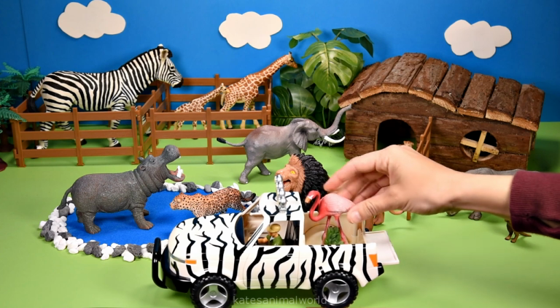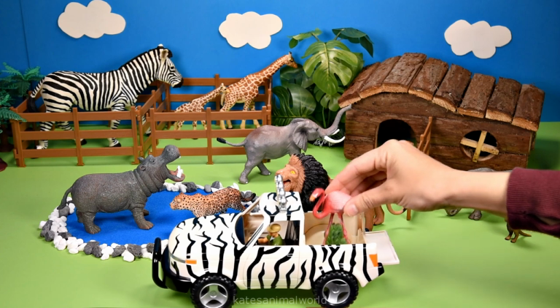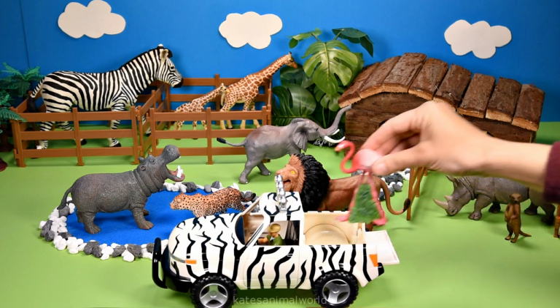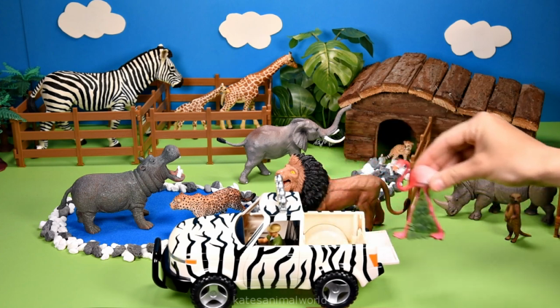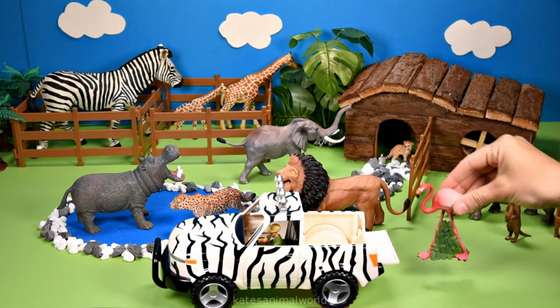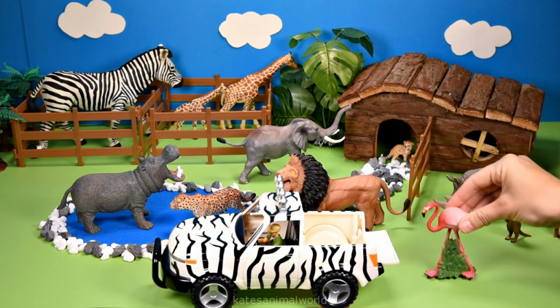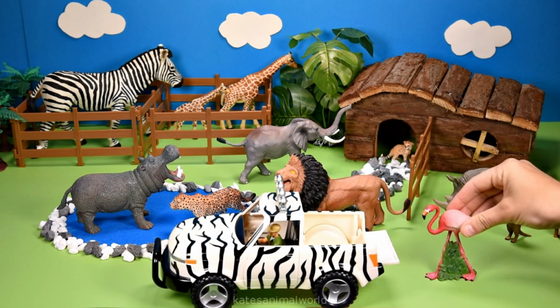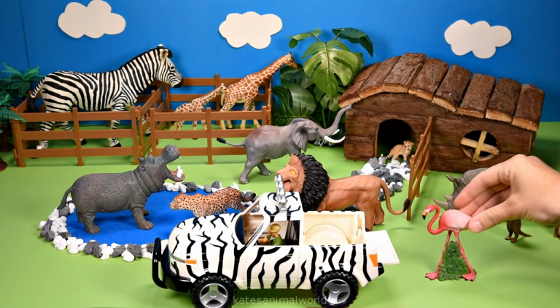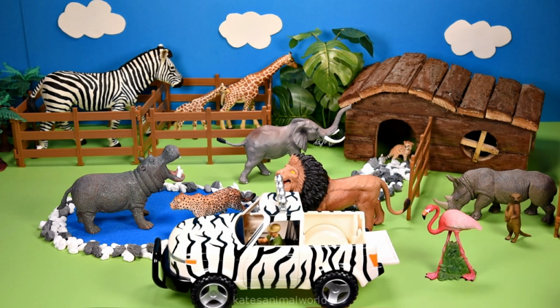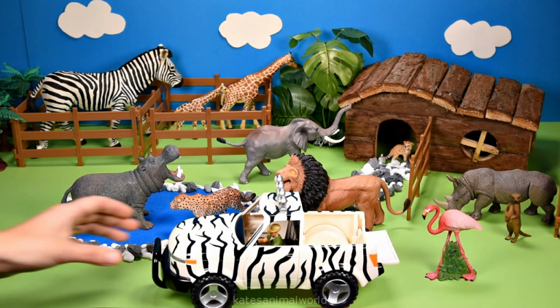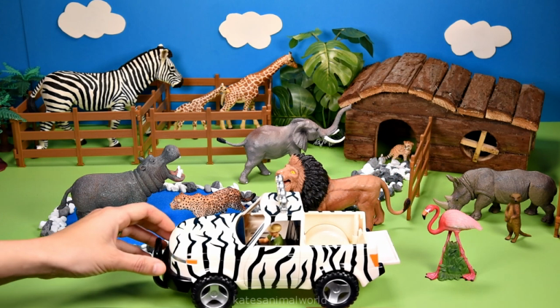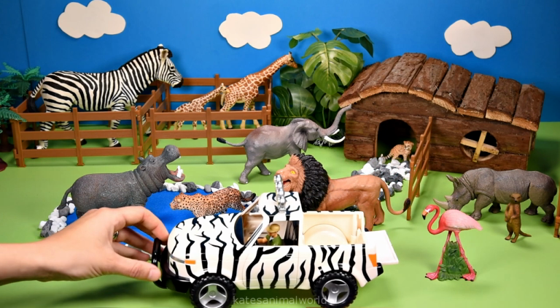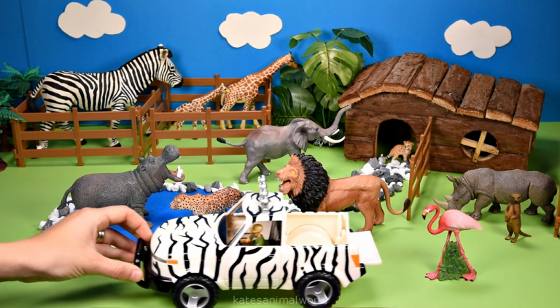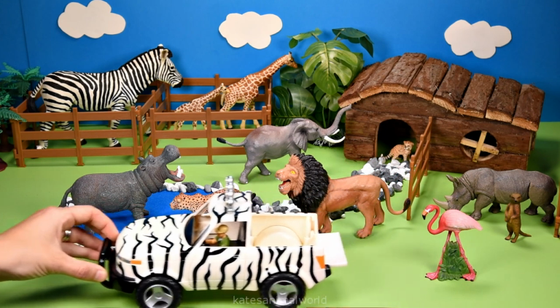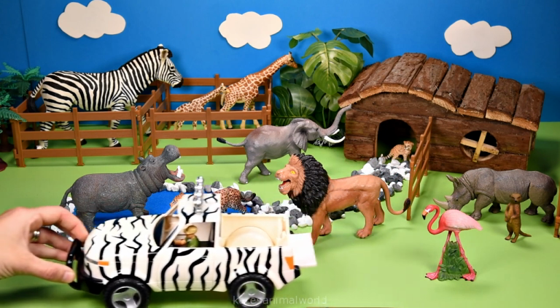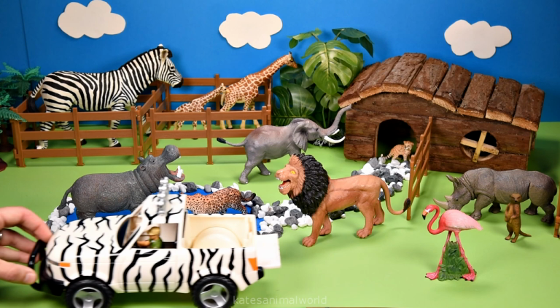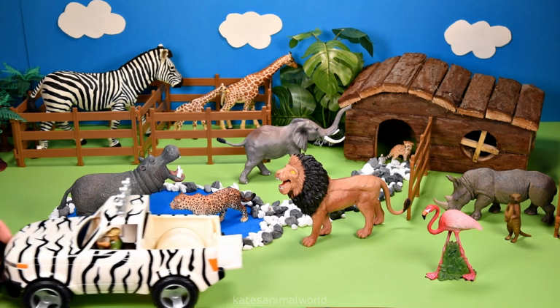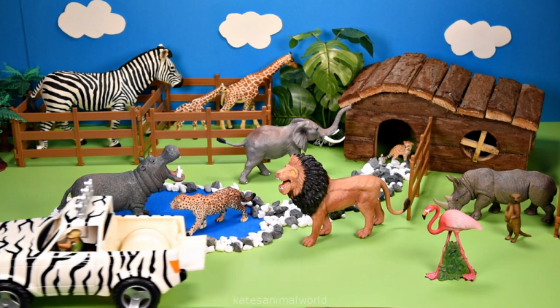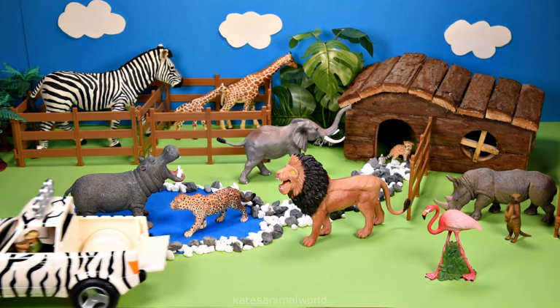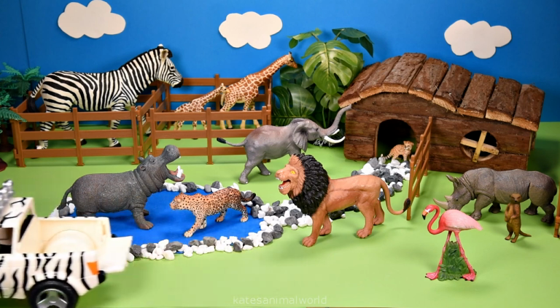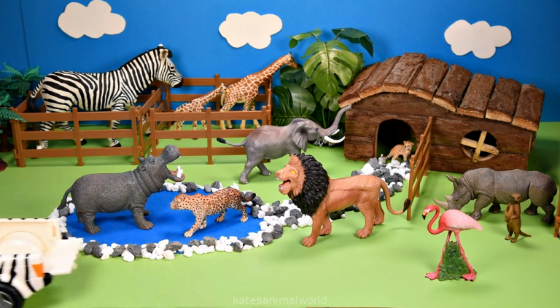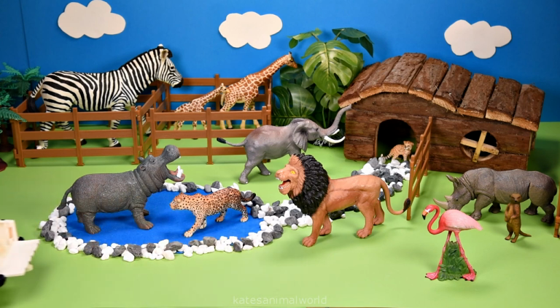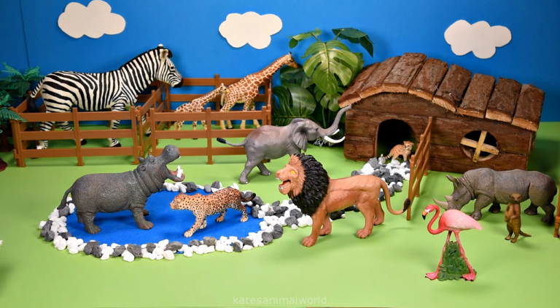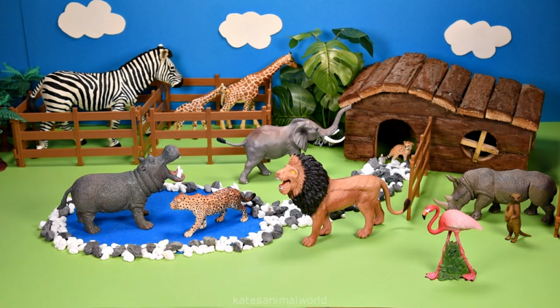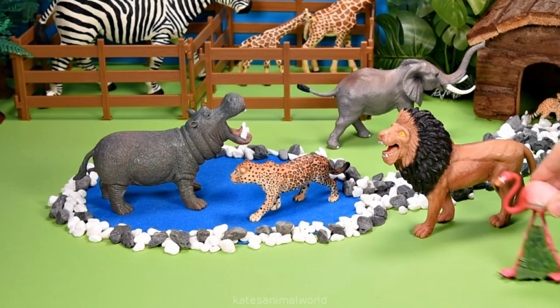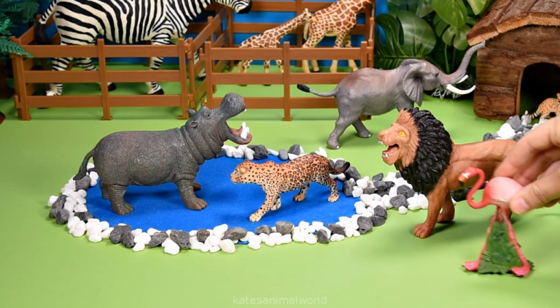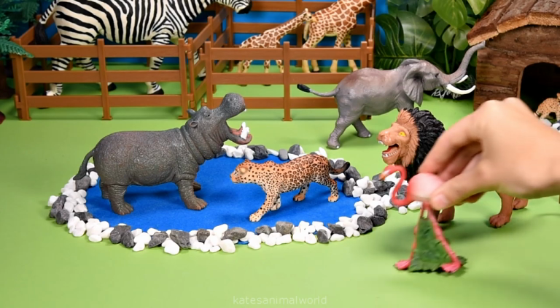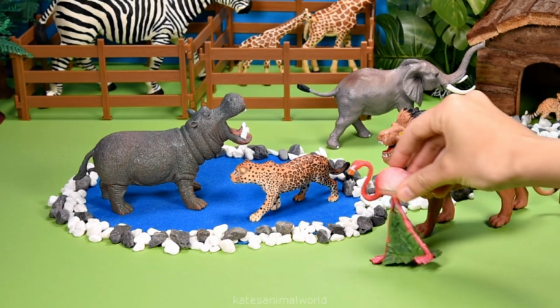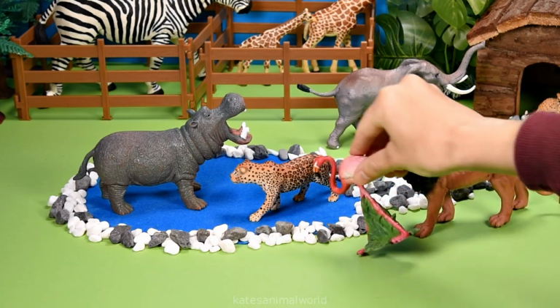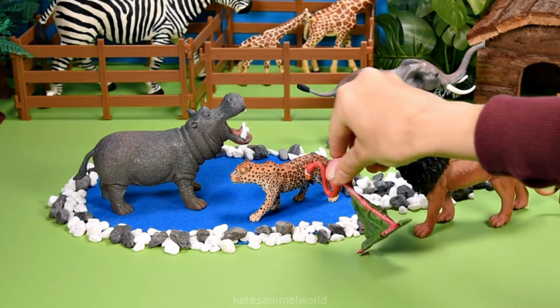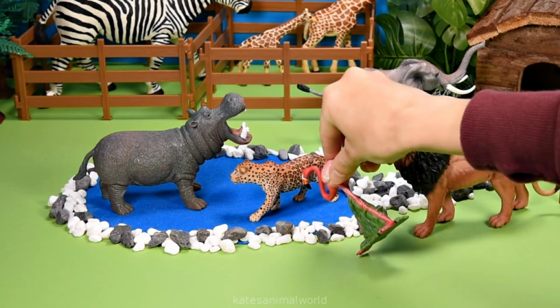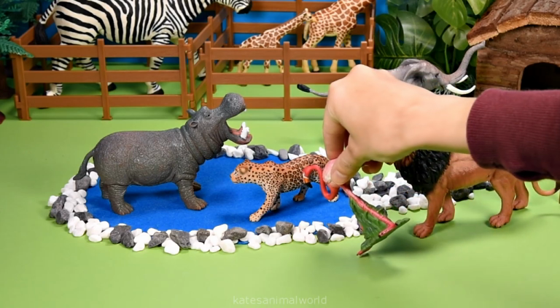It's a pink flamingo. Did you know that pink flamingos get their colour from the food they eat?